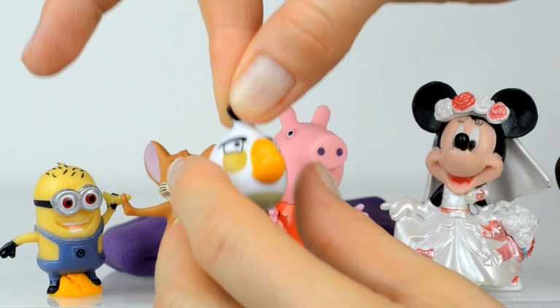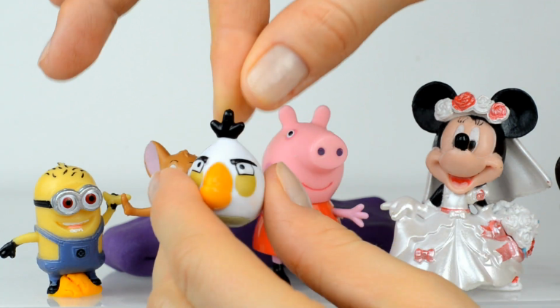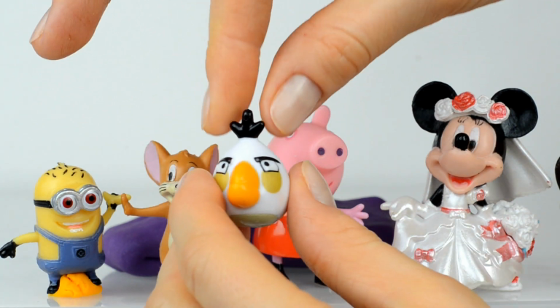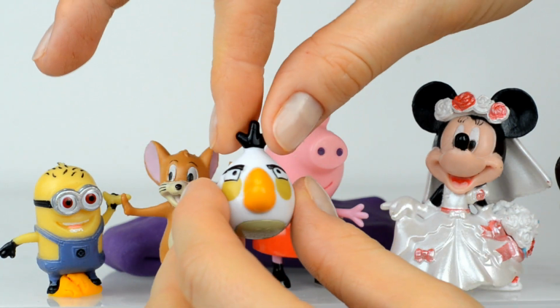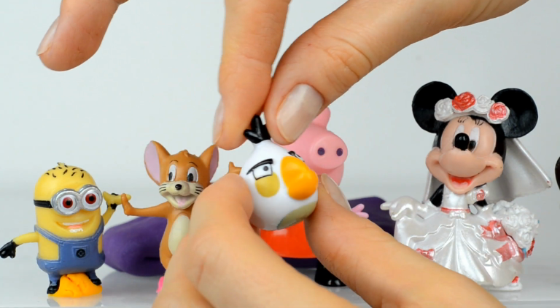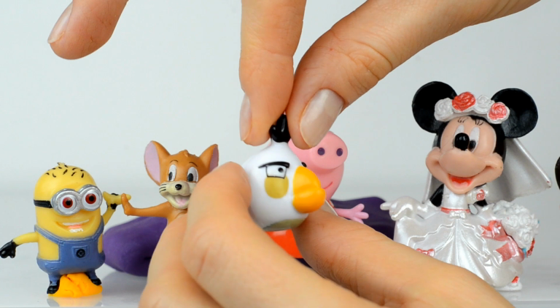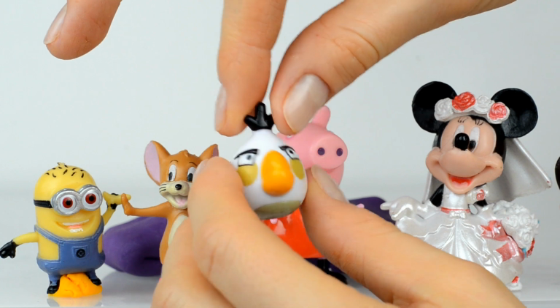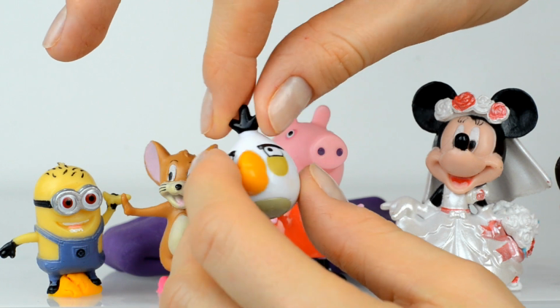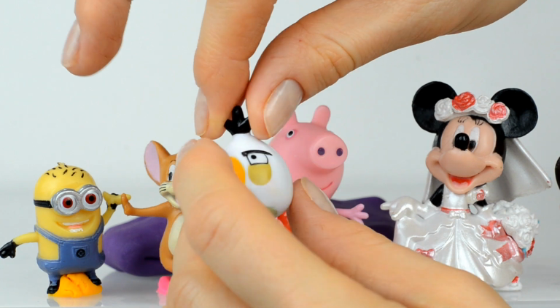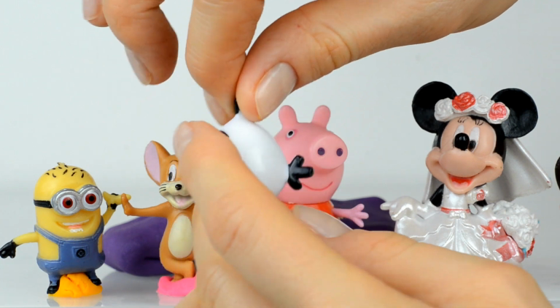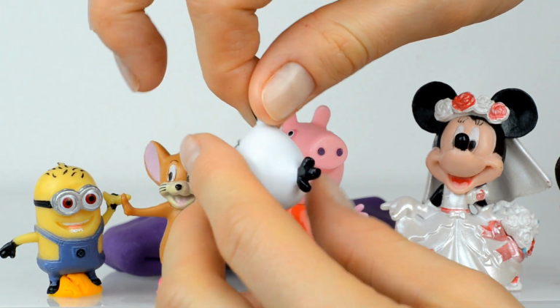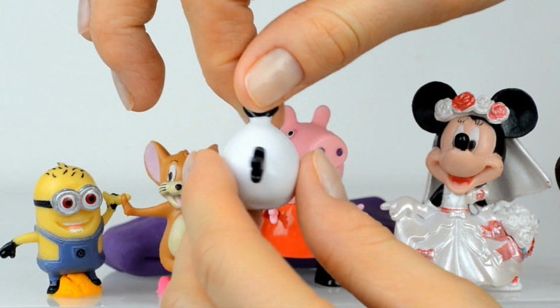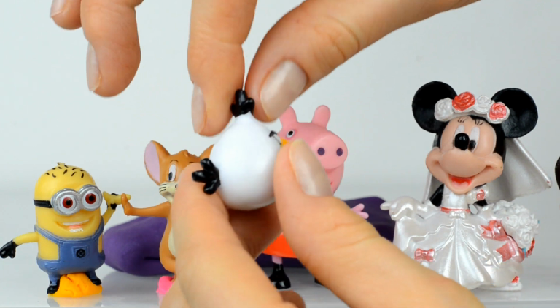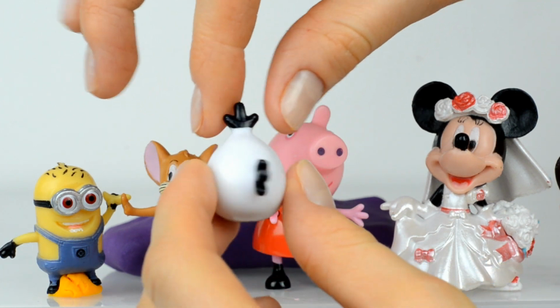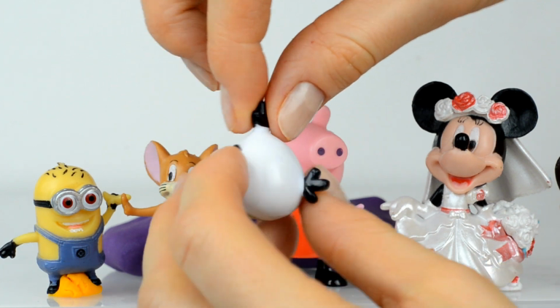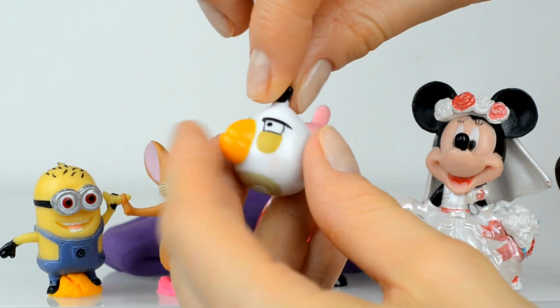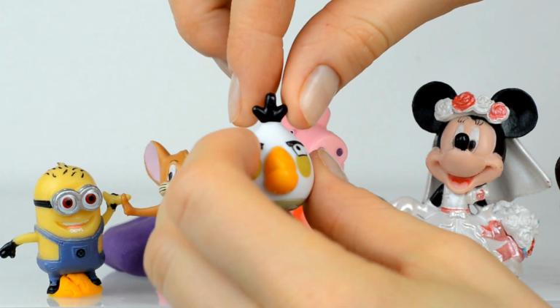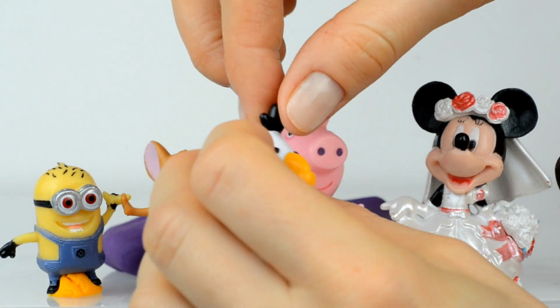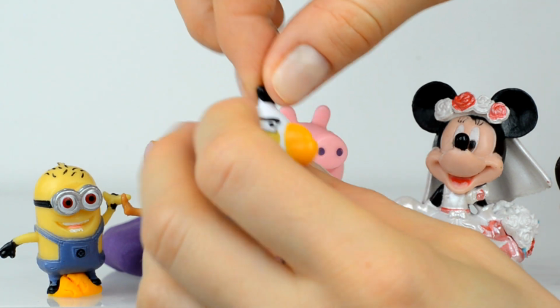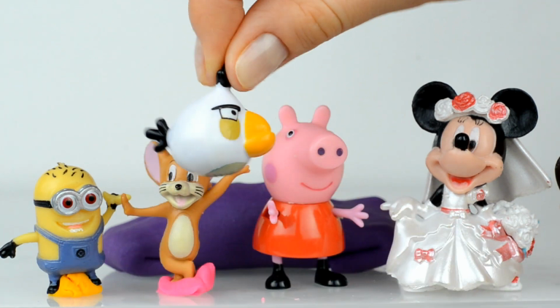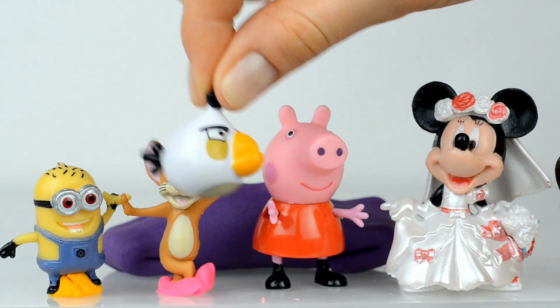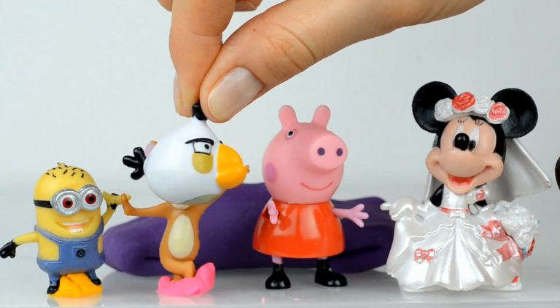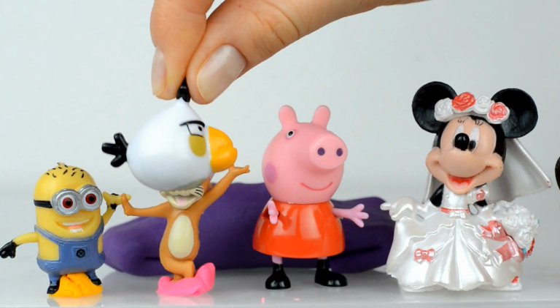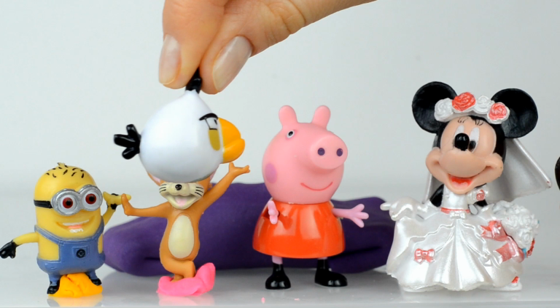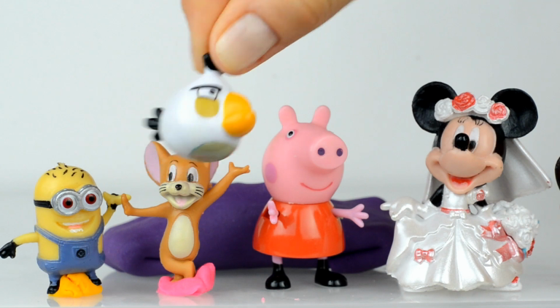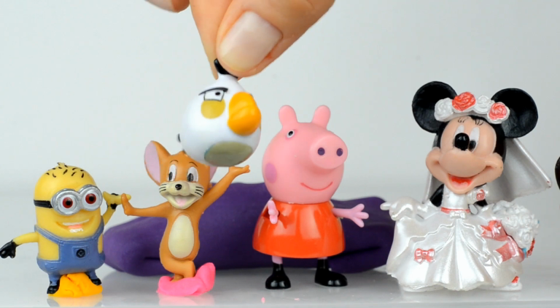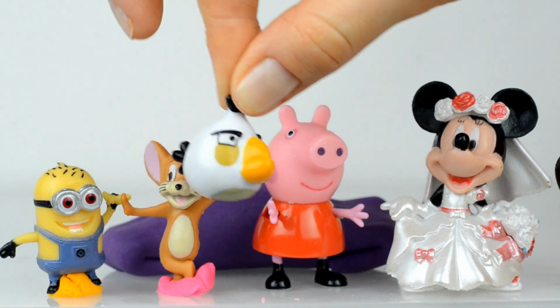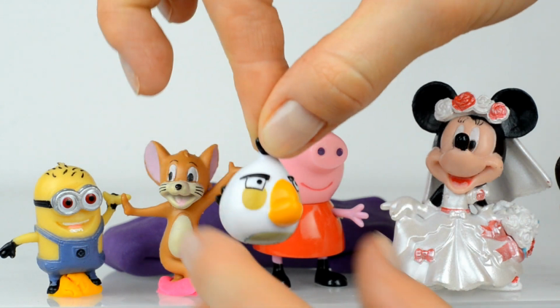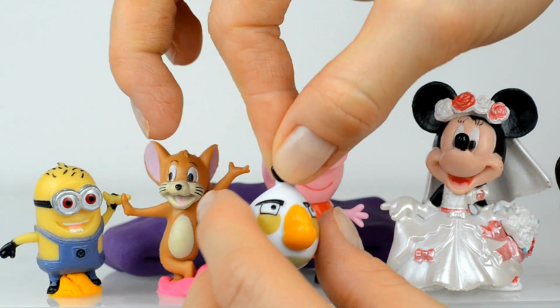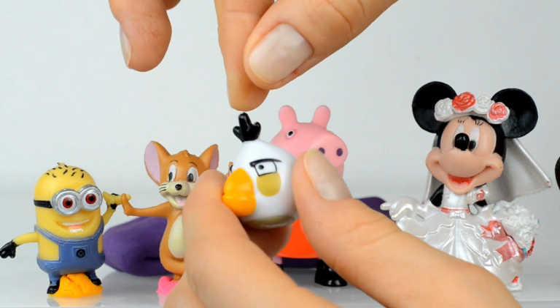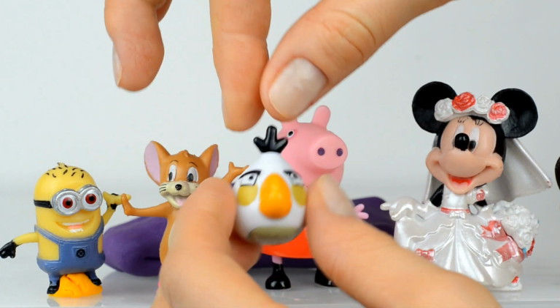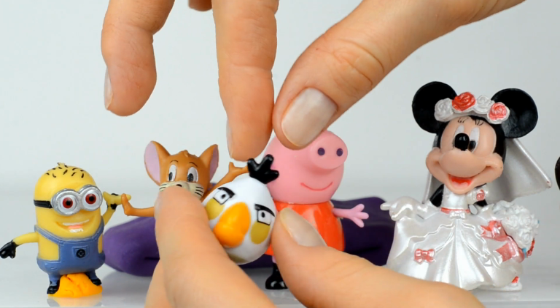Let's now open this yellow surprise. Inside is a bird — this is Angry Bird, and as I know her name is Matilda. Hello Matilda!